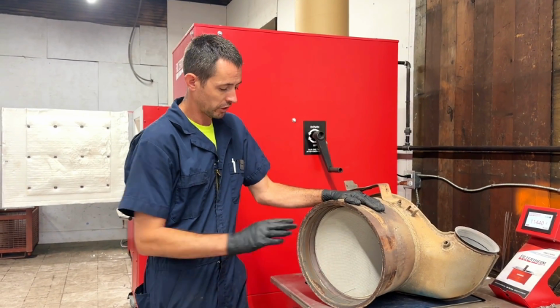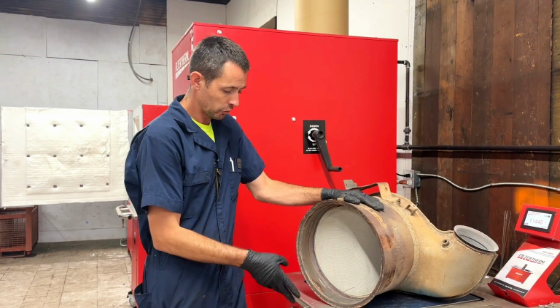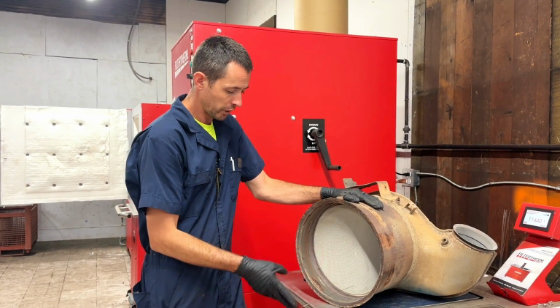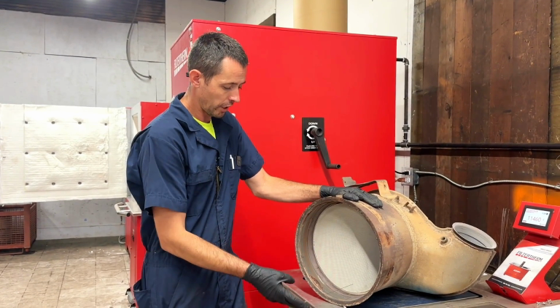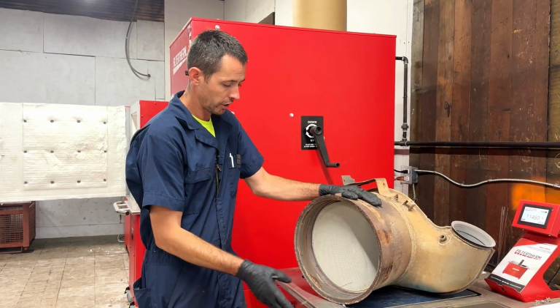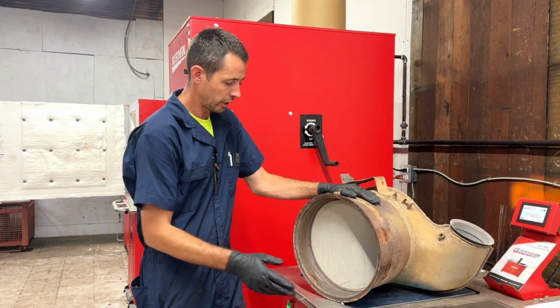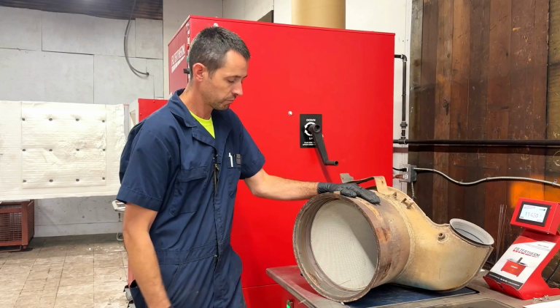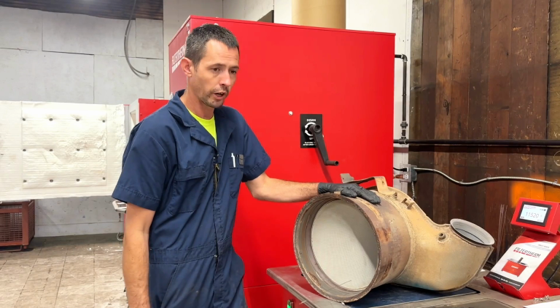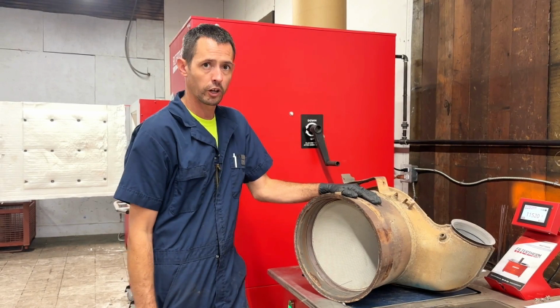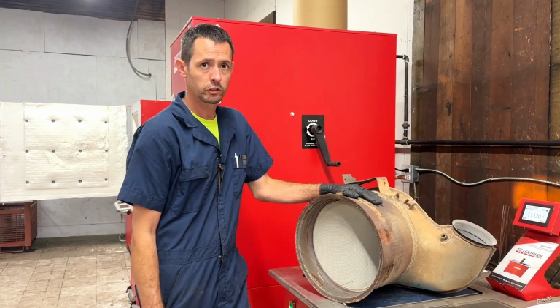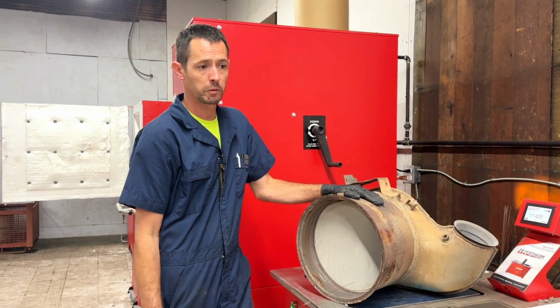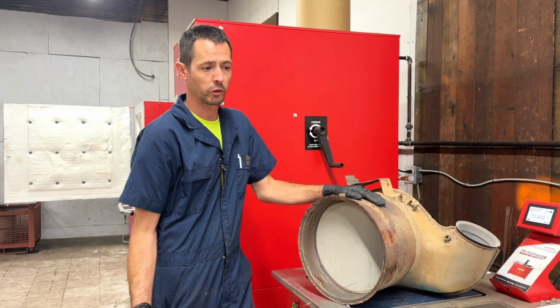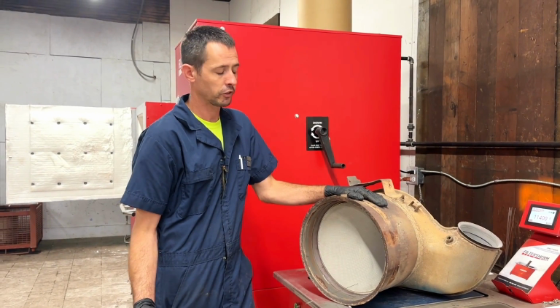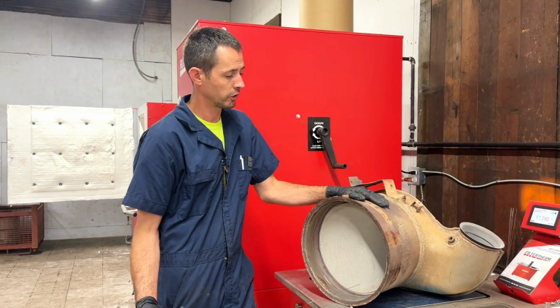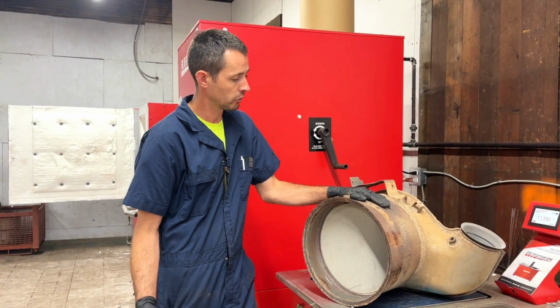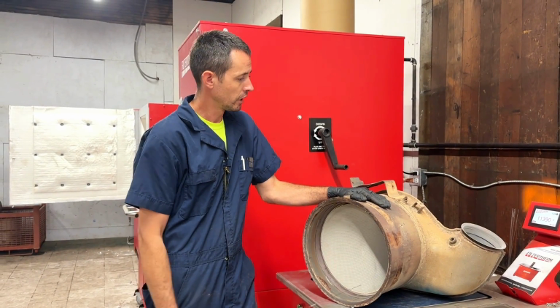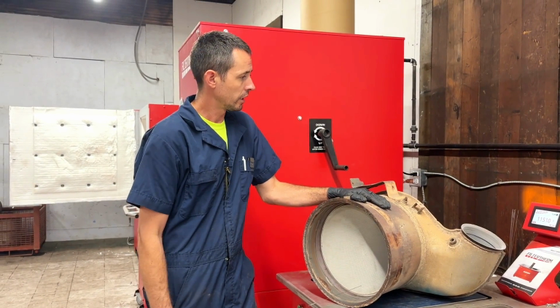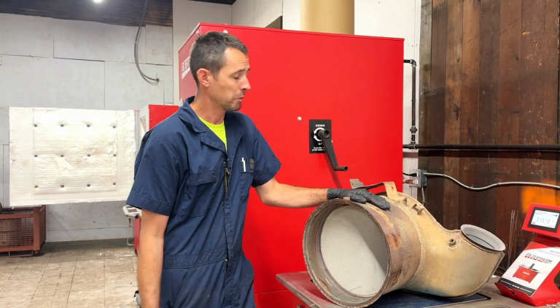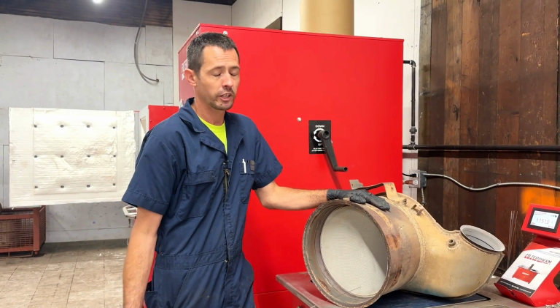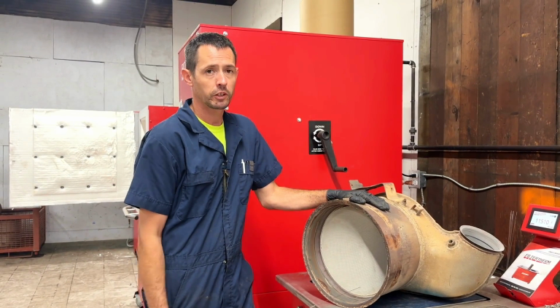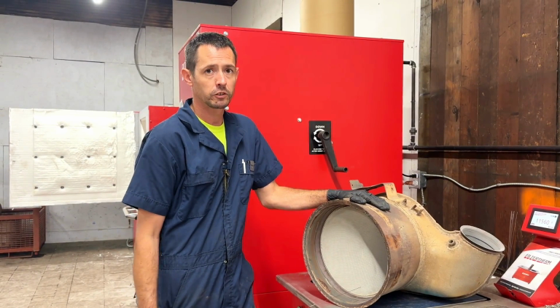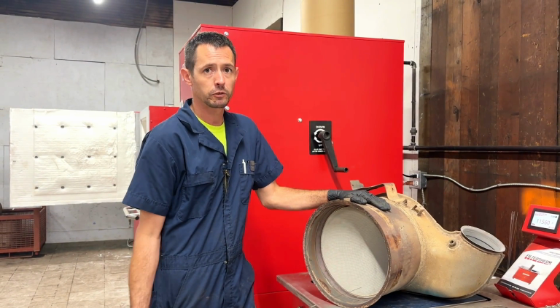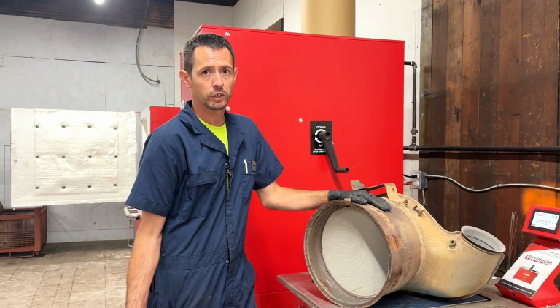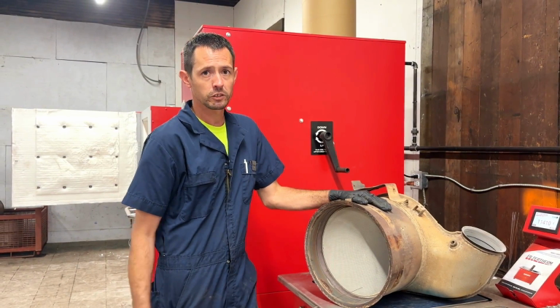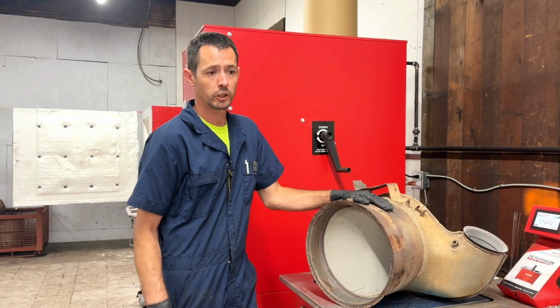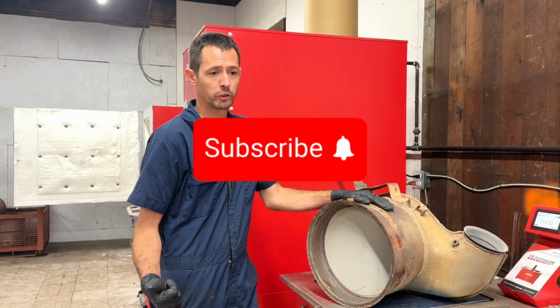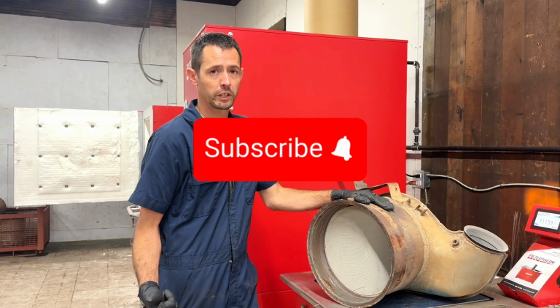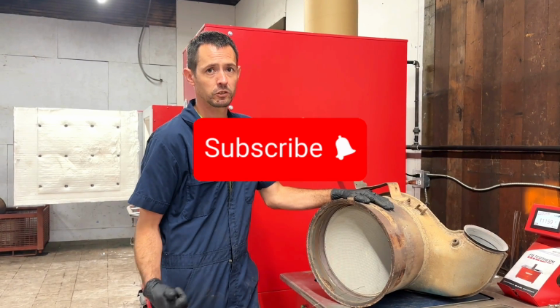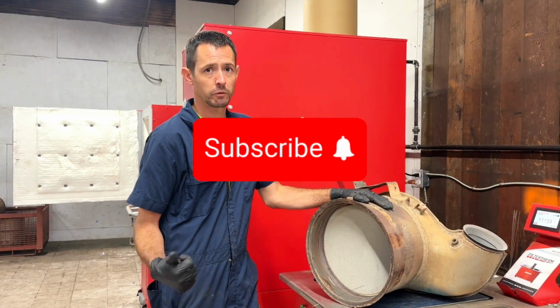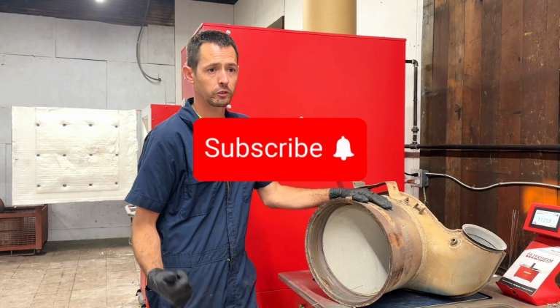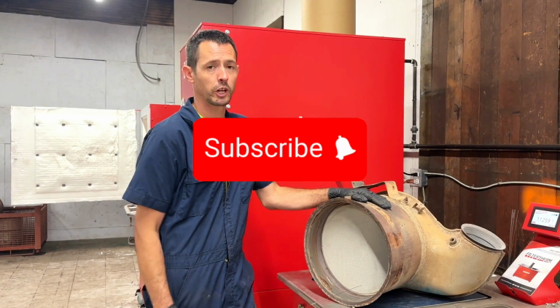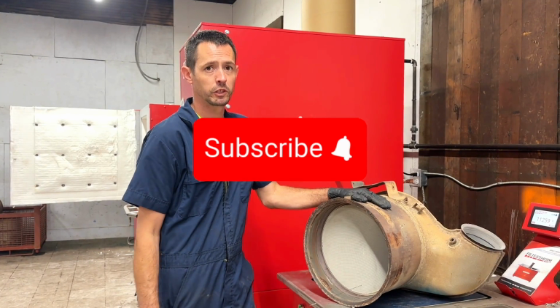We'll see what we can find on the wire rods if people are interested in those. That's pretty much all I've got for today. Thanks for watching — hit the bell for updates, like the video, and subscribe to the channel.